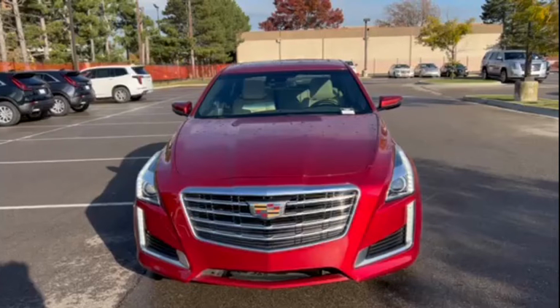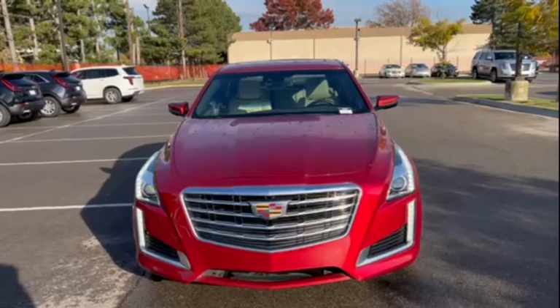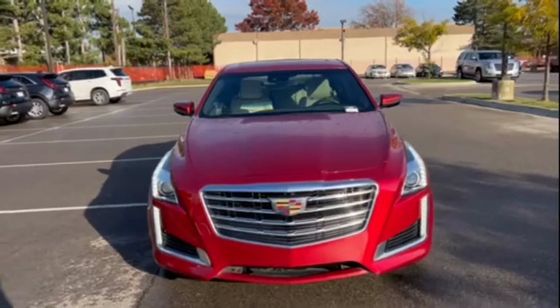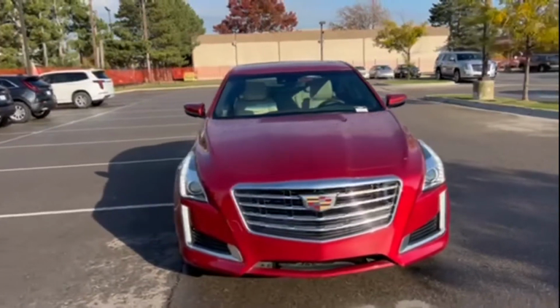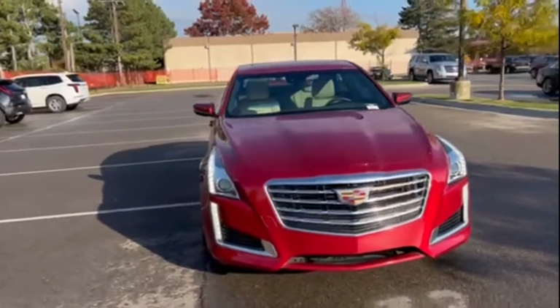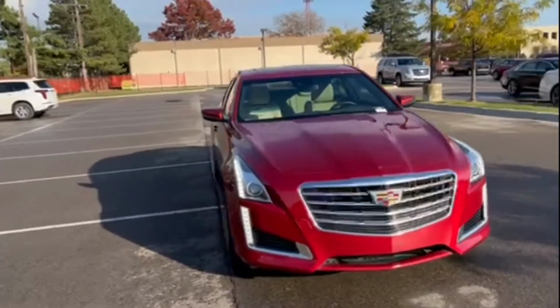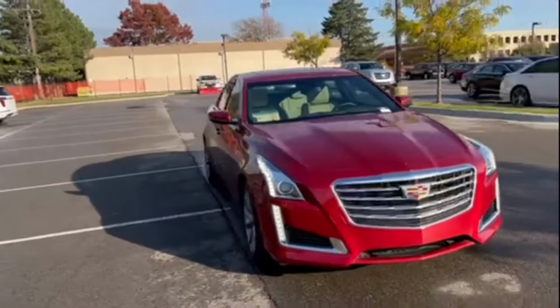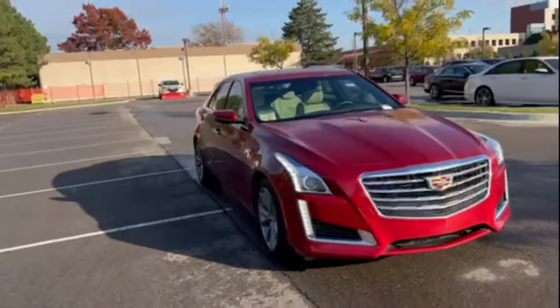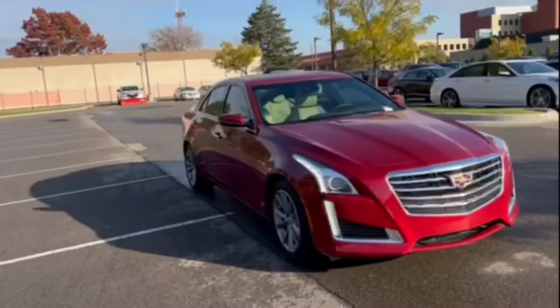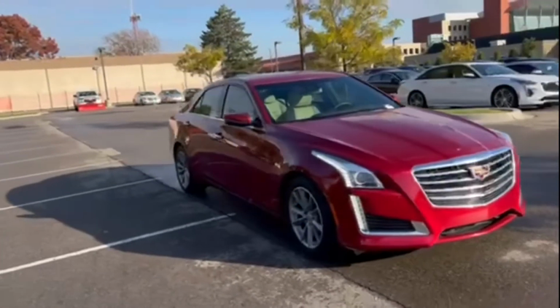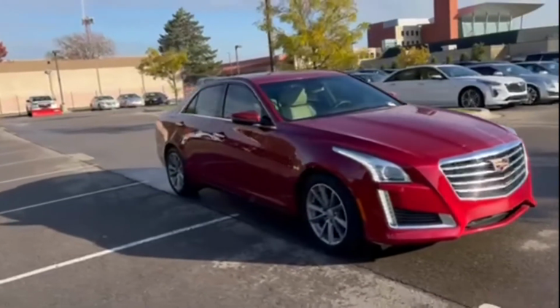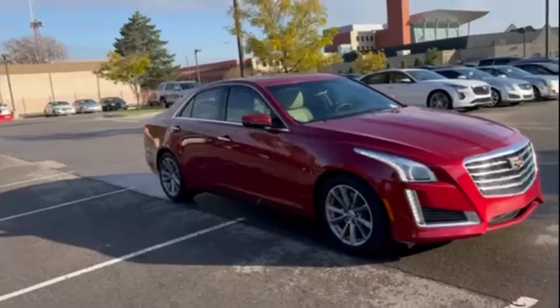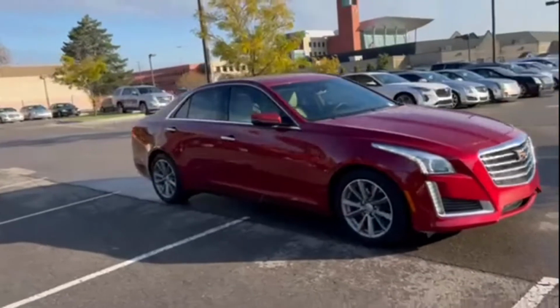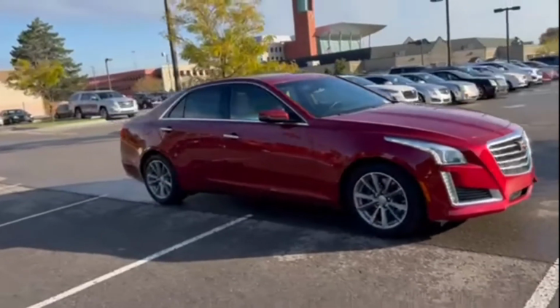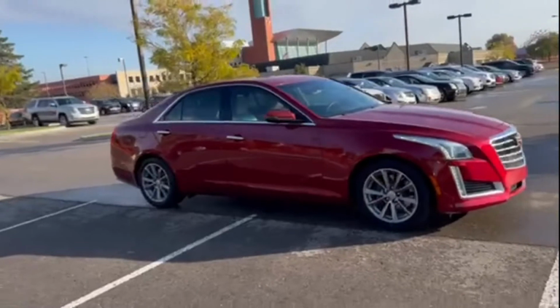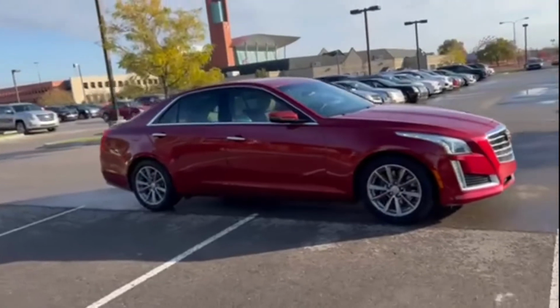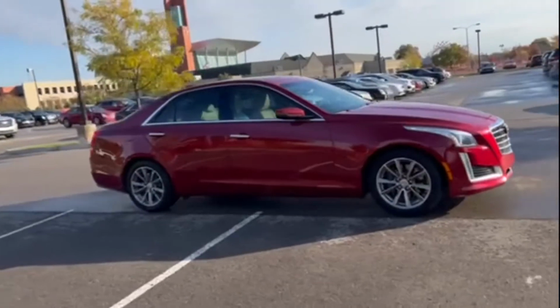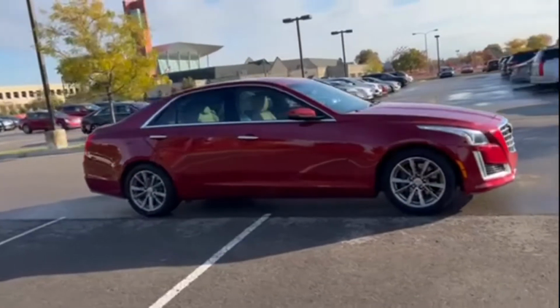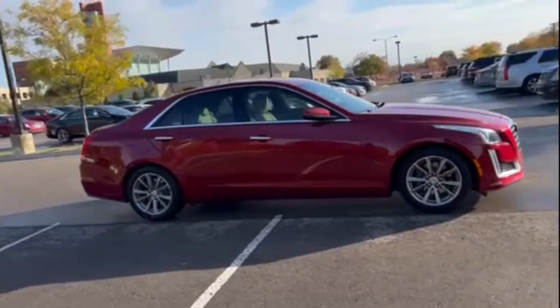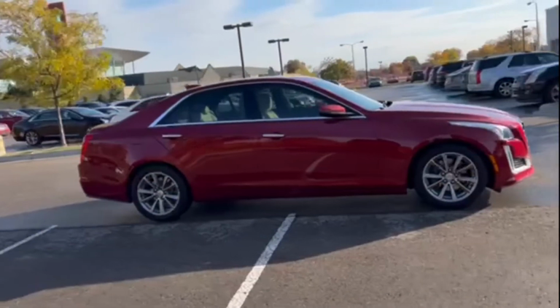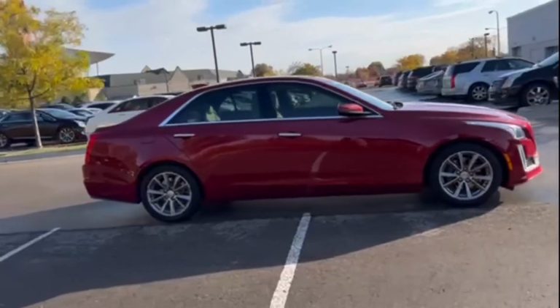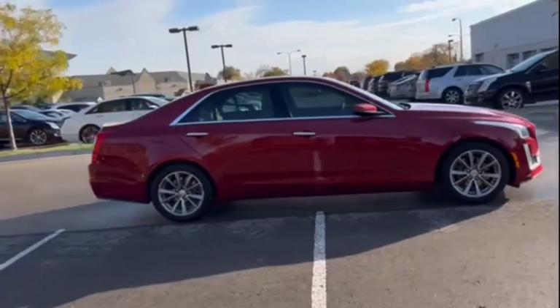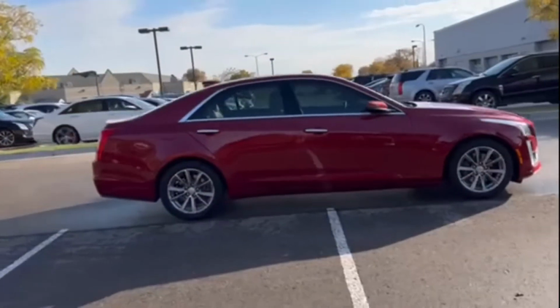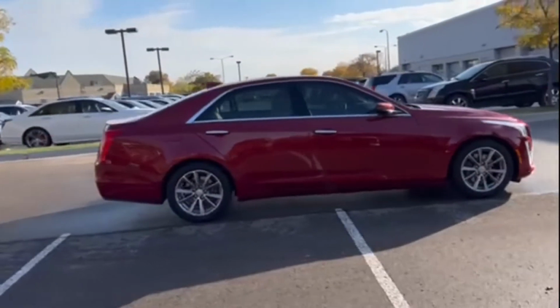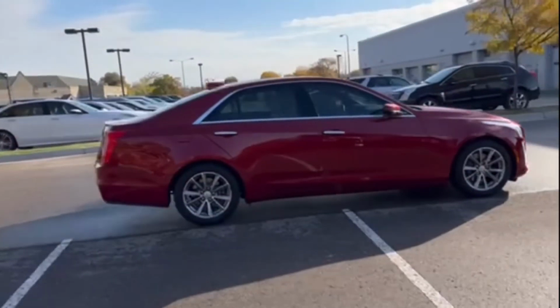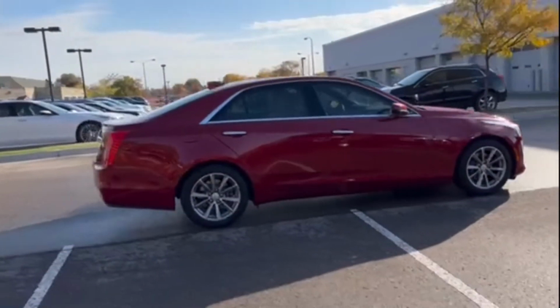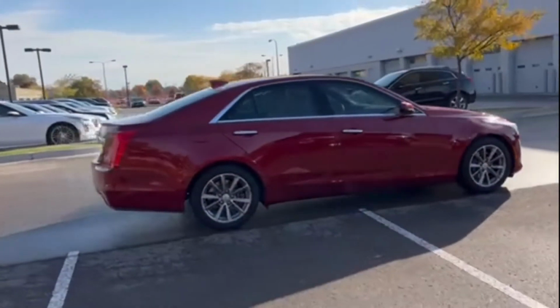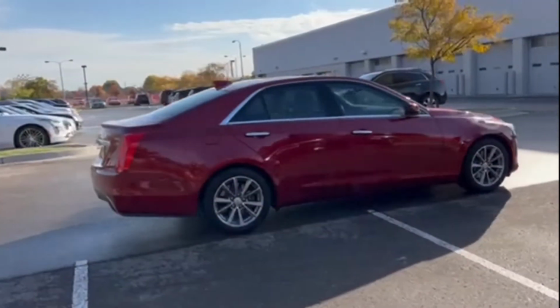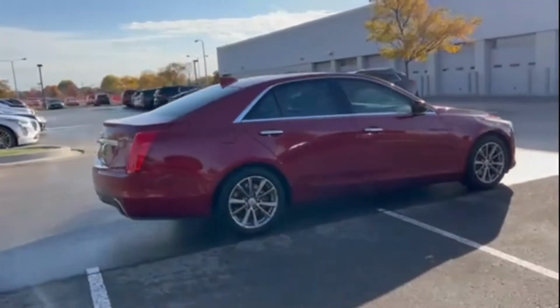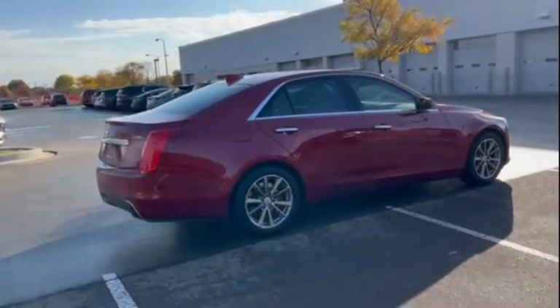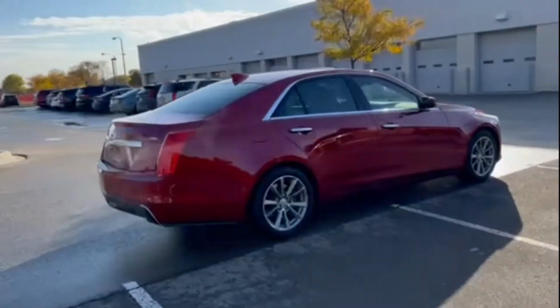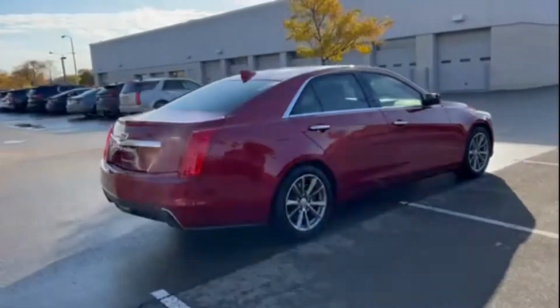2018 Cadillac CTS Sedan with less than 38,000 miles on the odometer. This sedan combines safety and comfort with style and performance.